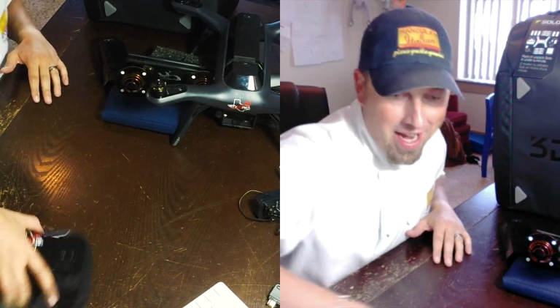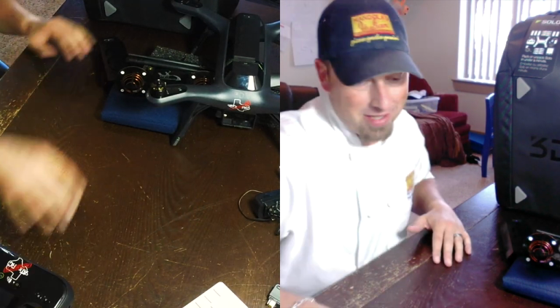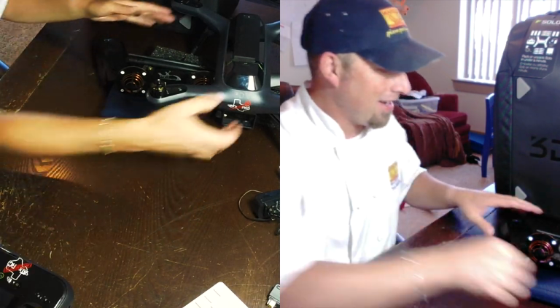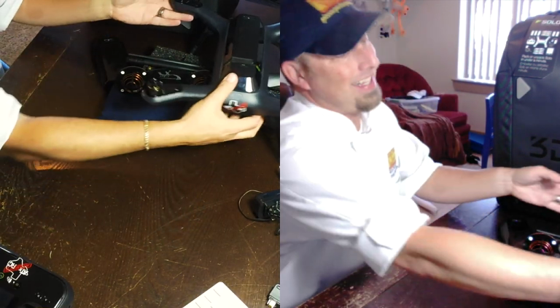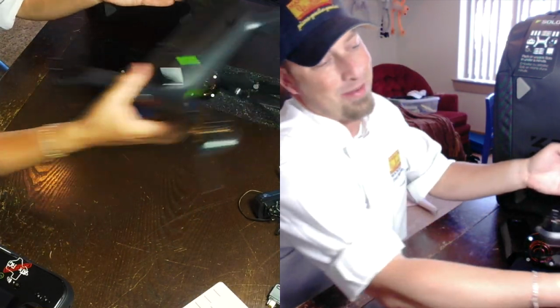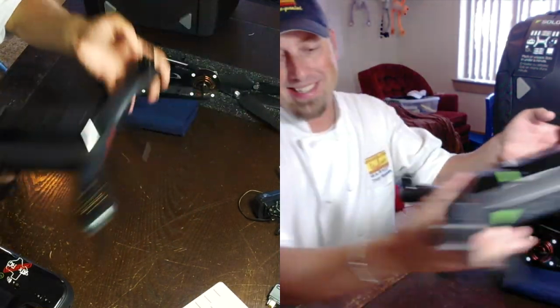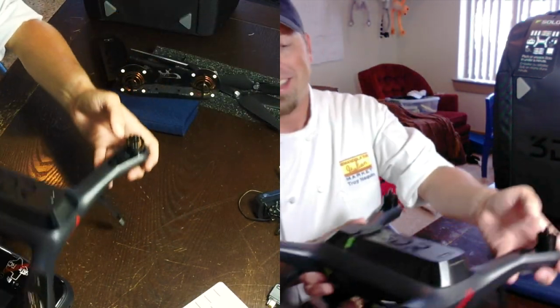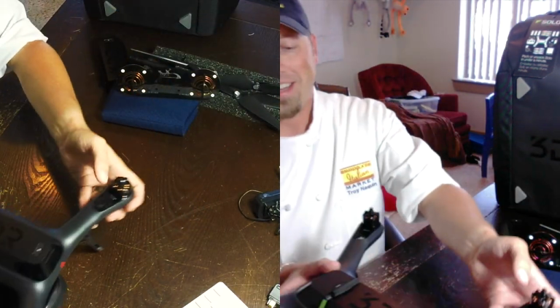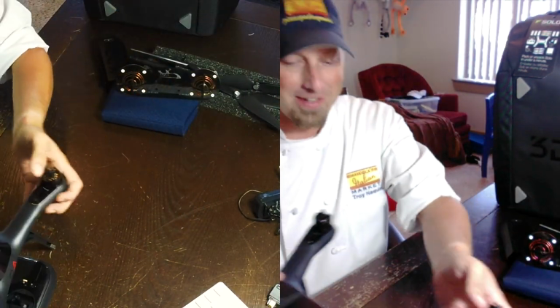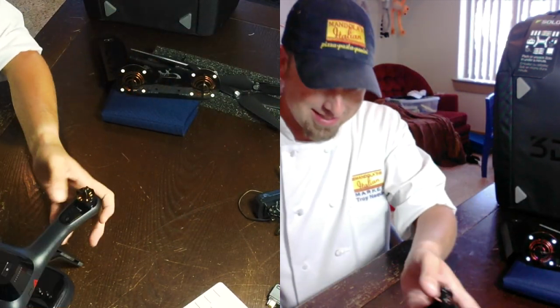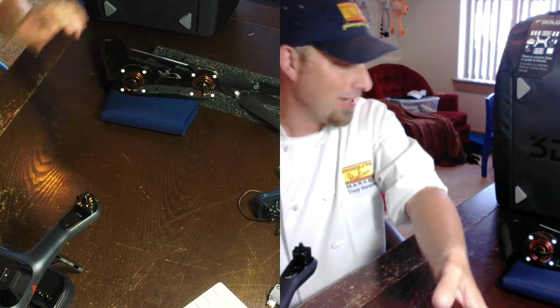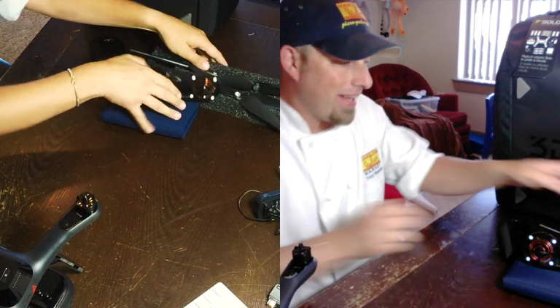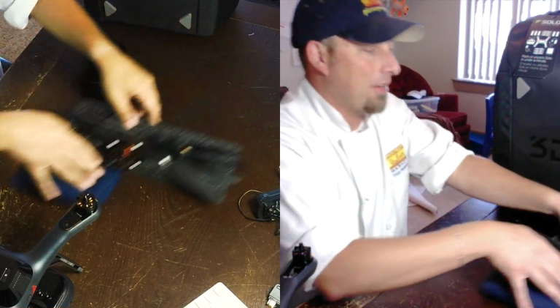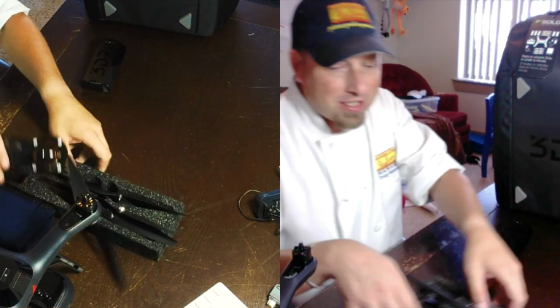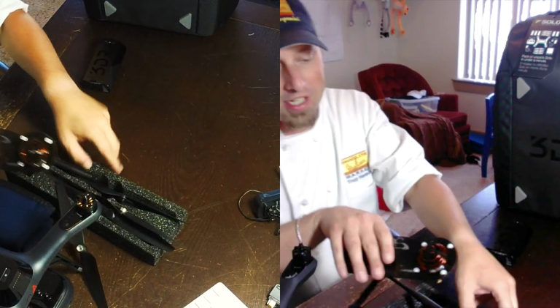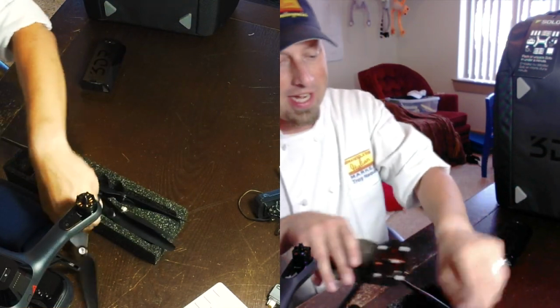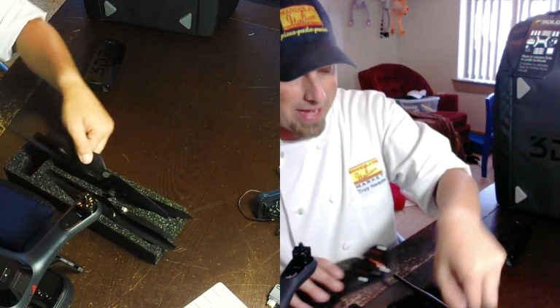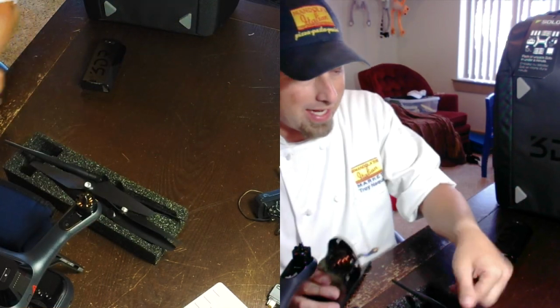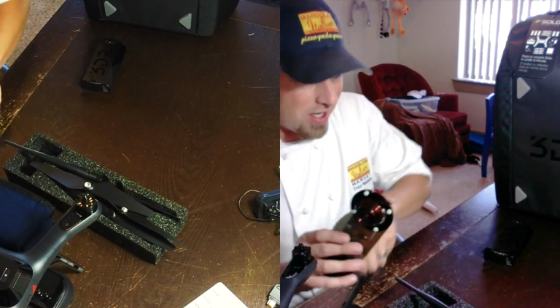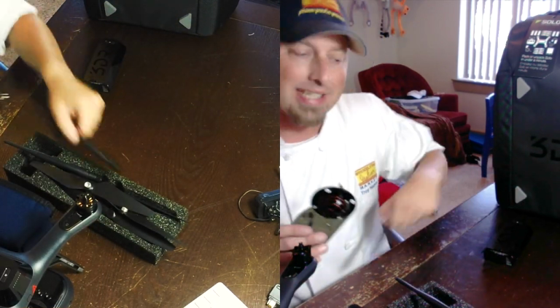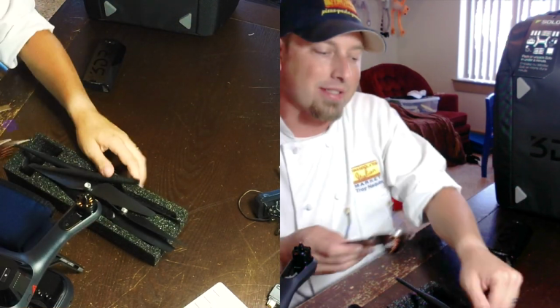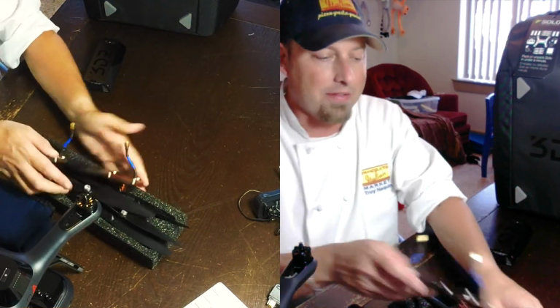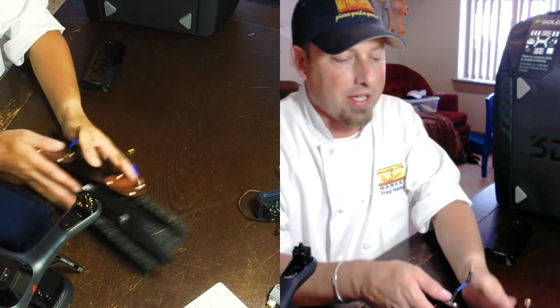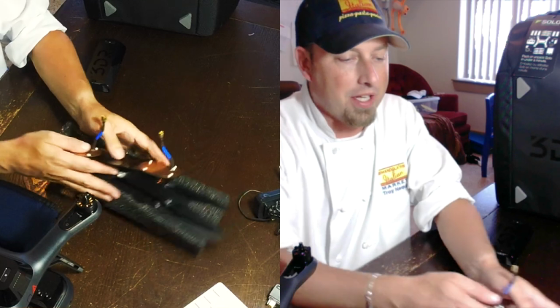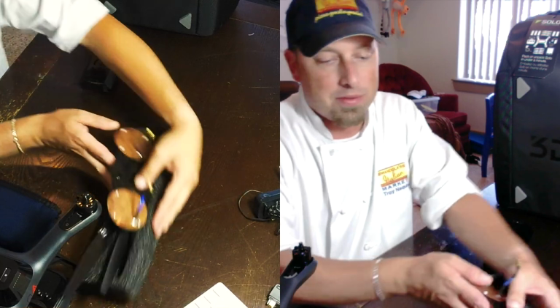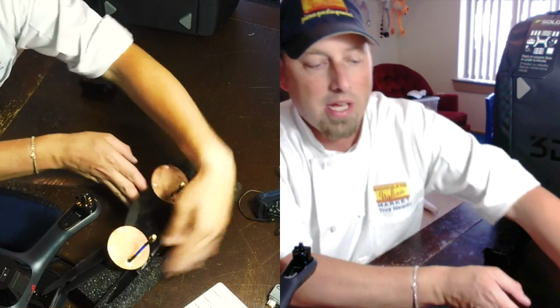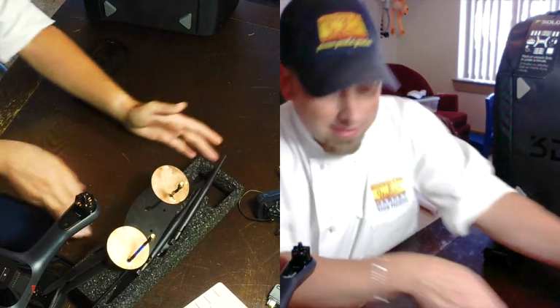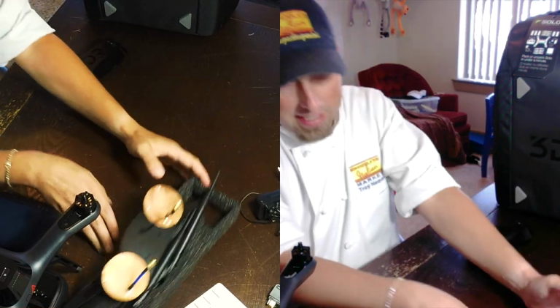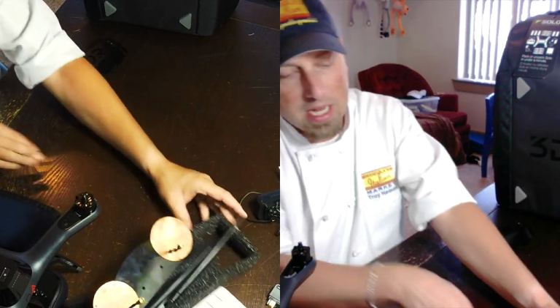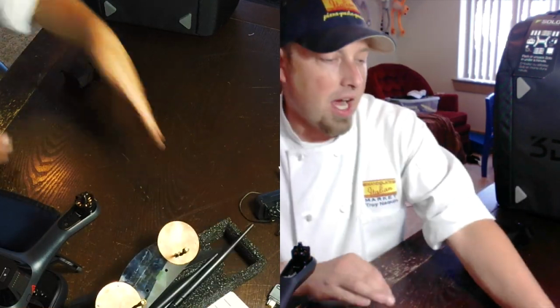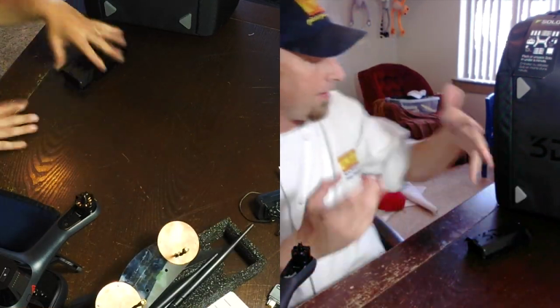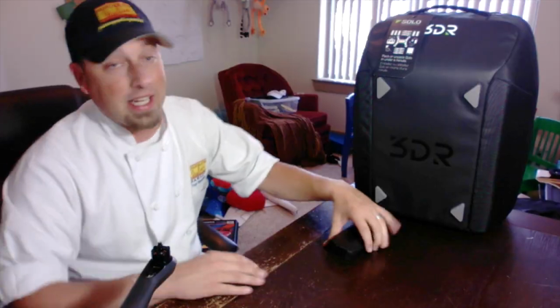Everything's out. I'm going to set it outside because we've got to take a first look at the backpack — the first look outside of the 3DR official videos and stuff like that.